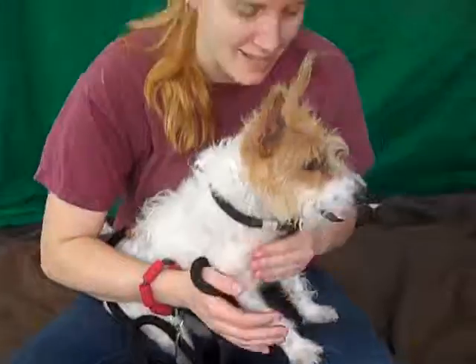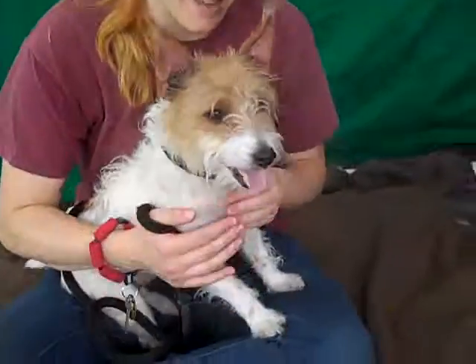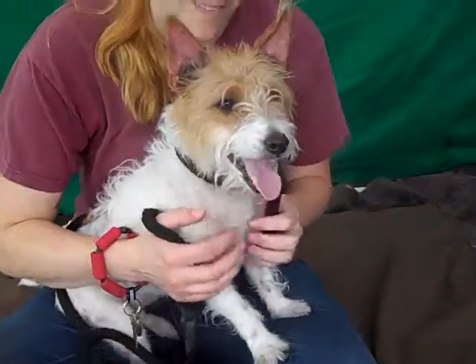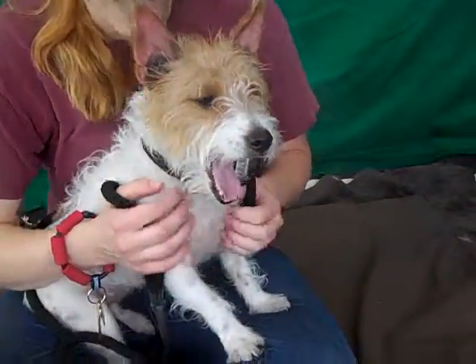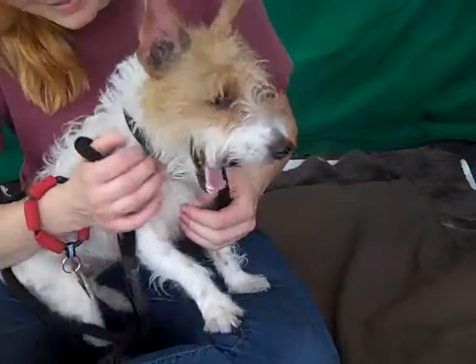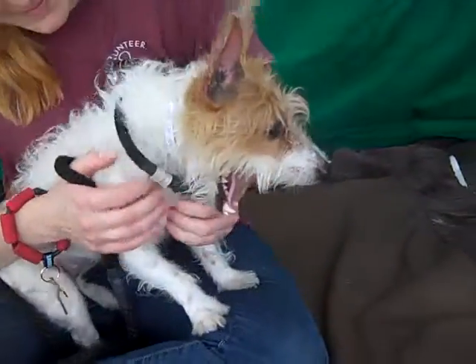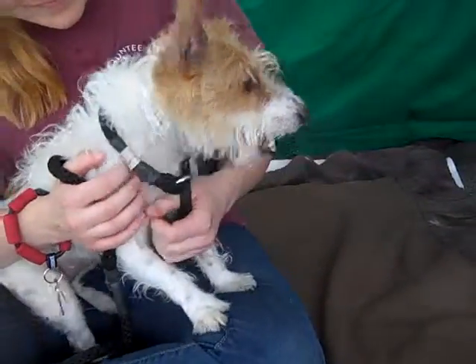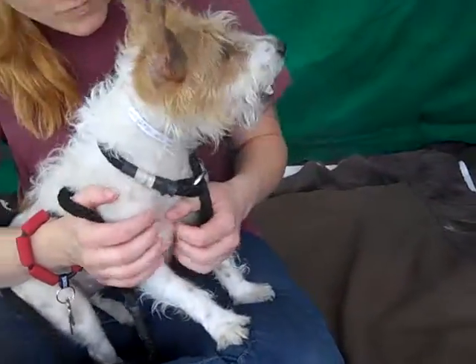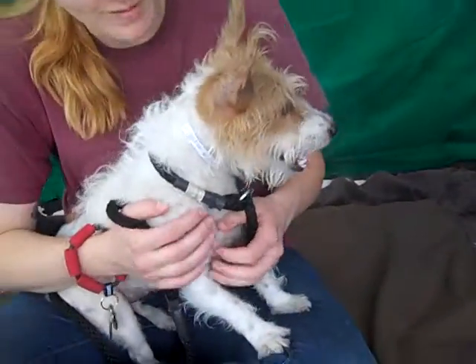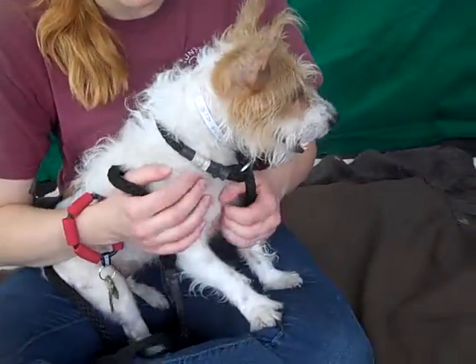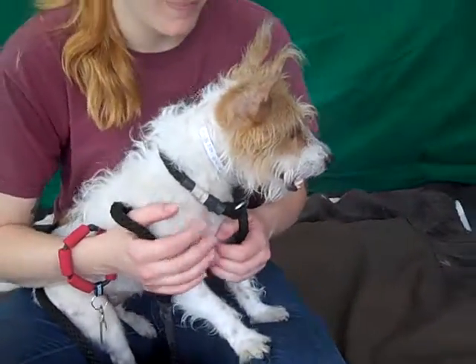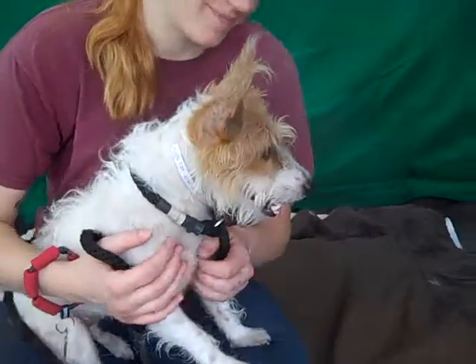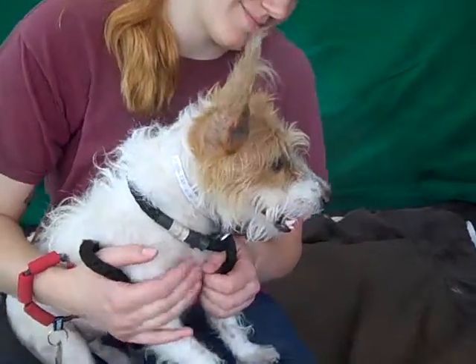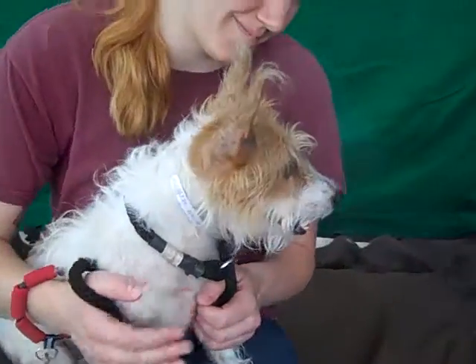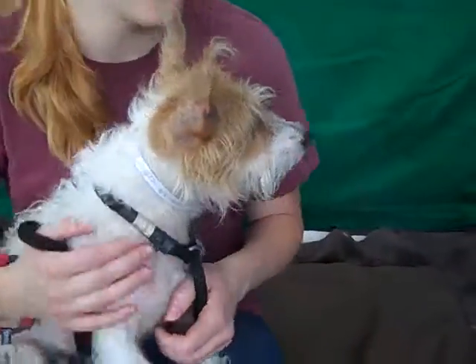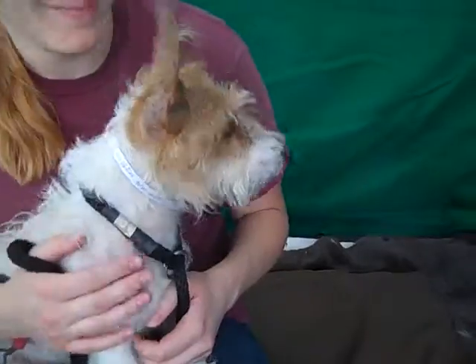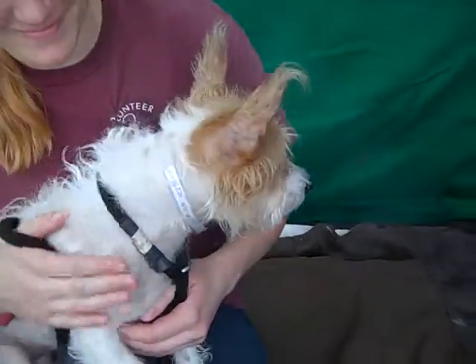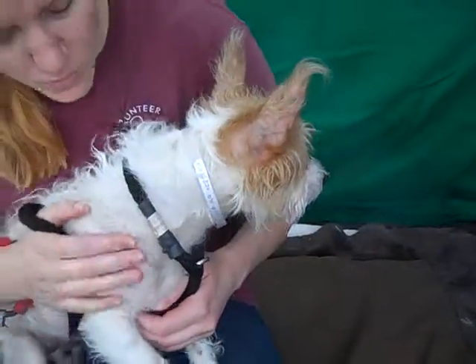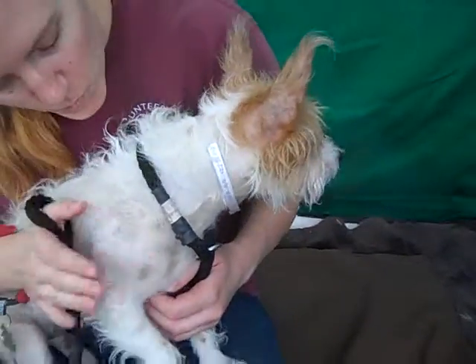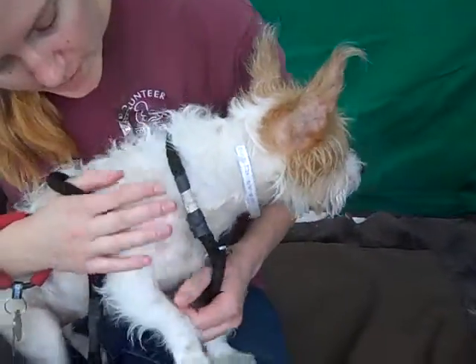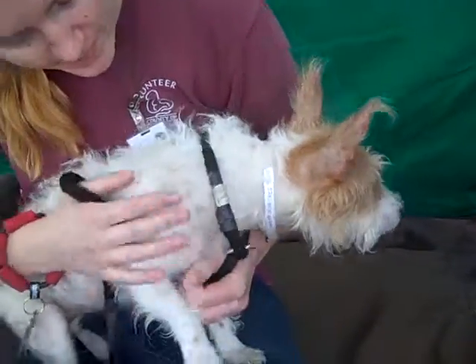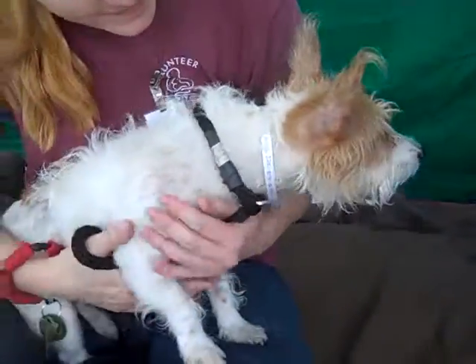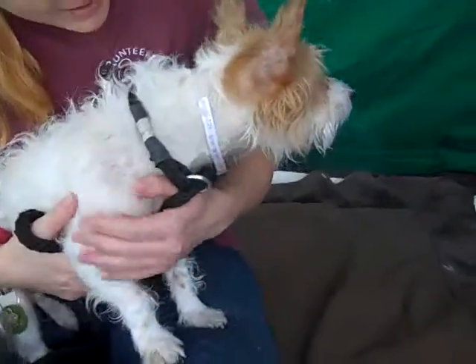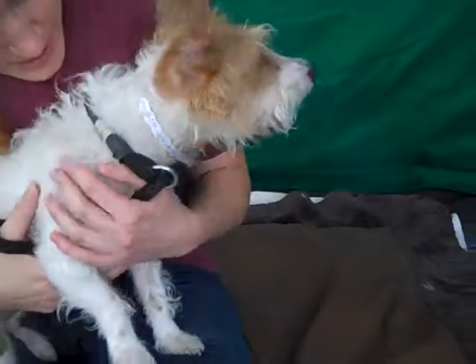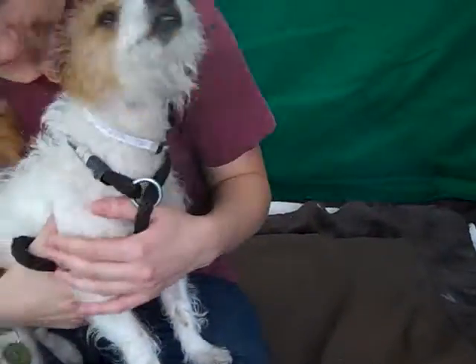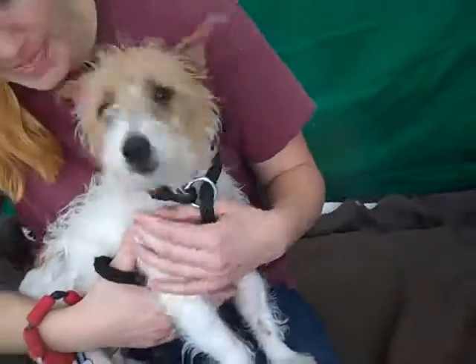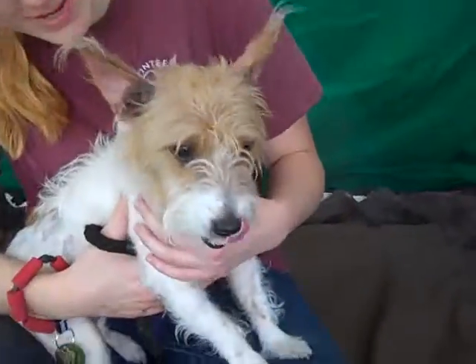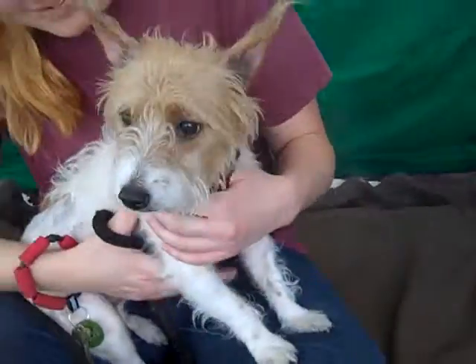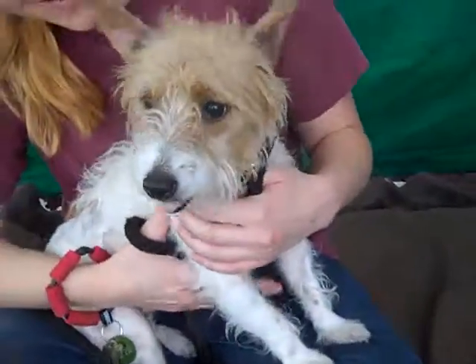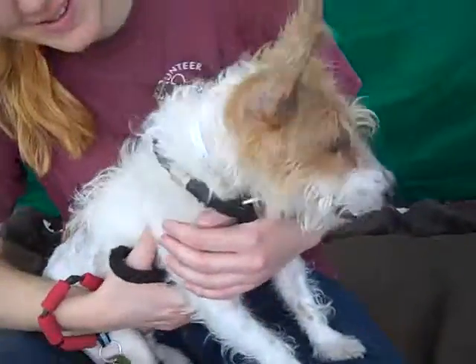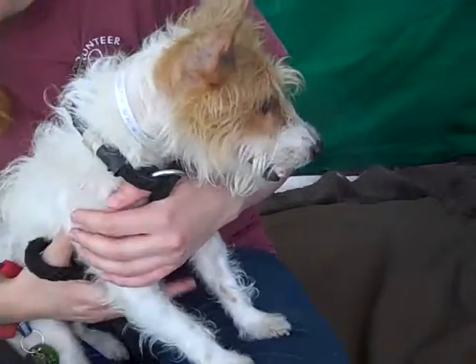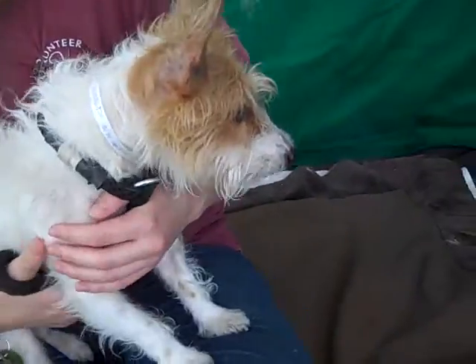Oh boy! Hi, cutie! This is Babe, and Babe's ID number here at the Baldwin Park Shelter is A4836824. You've got to look this way — this is the camera. There you go.